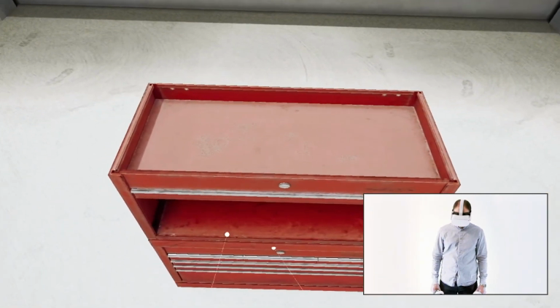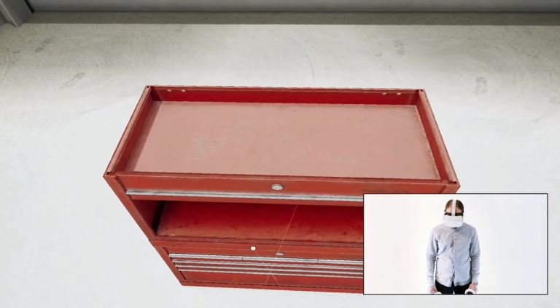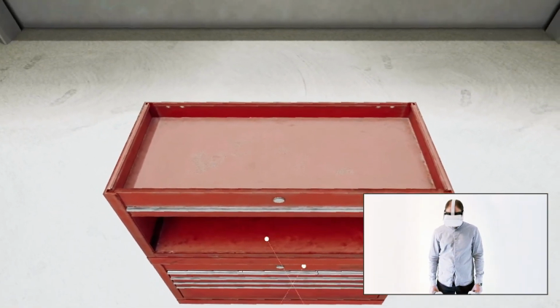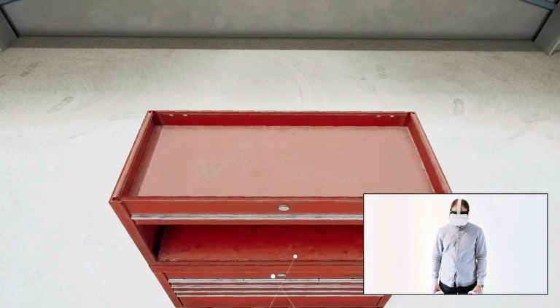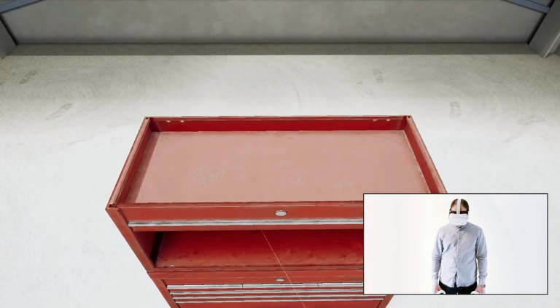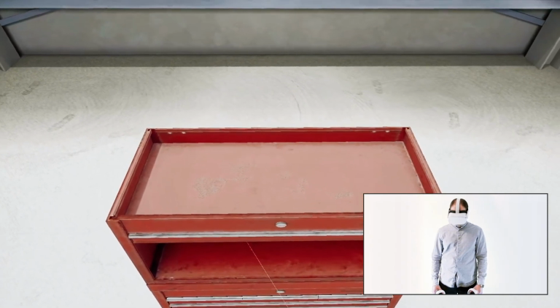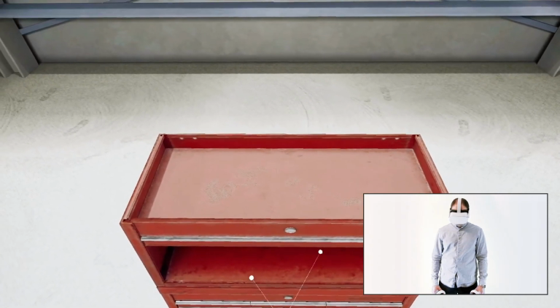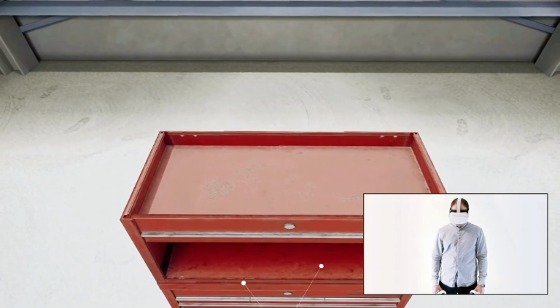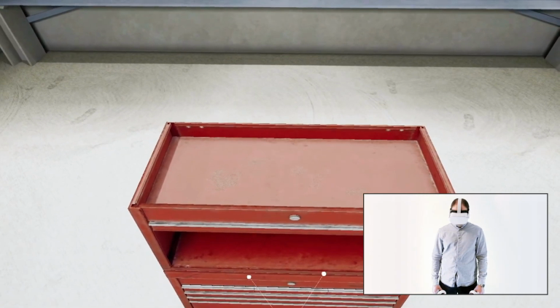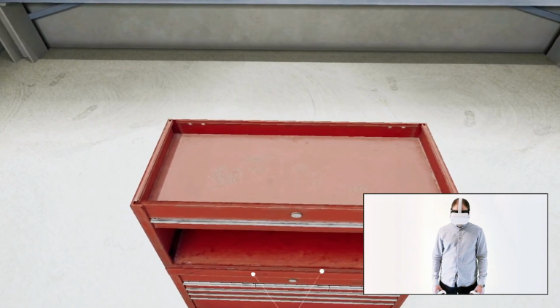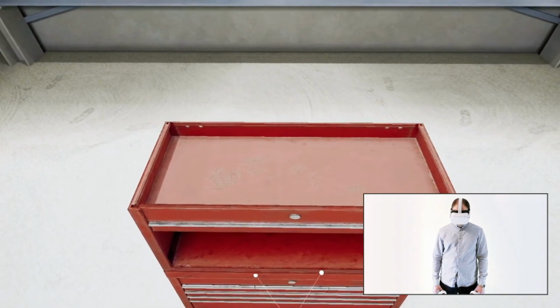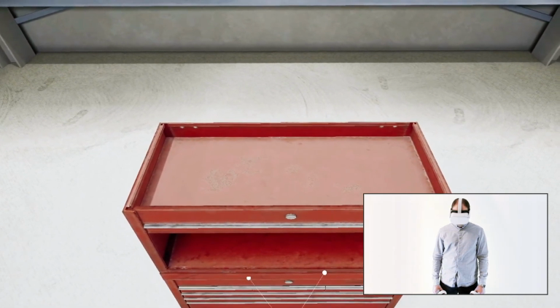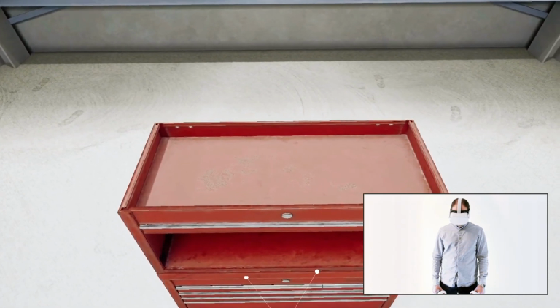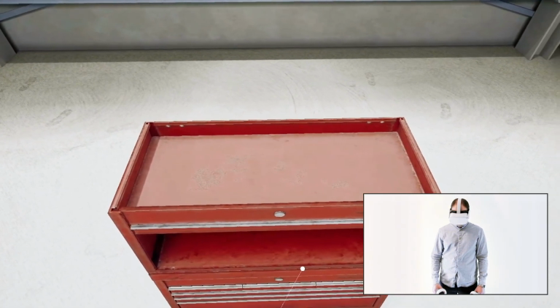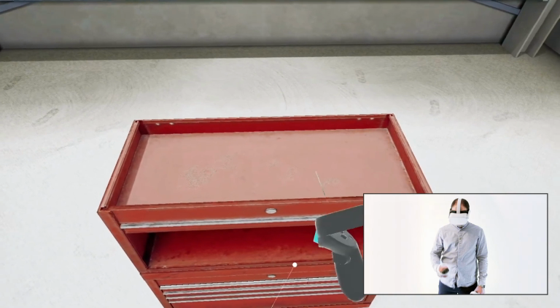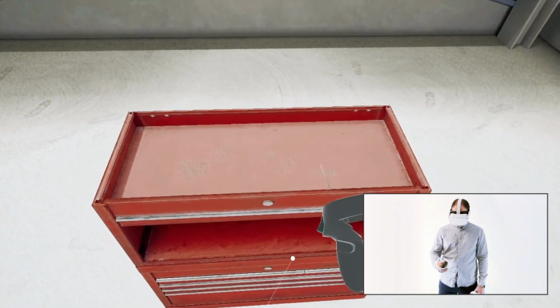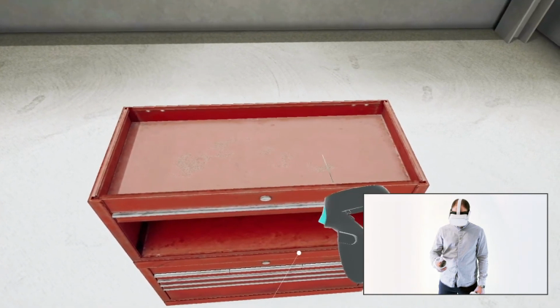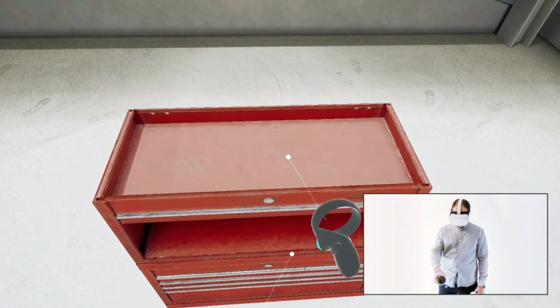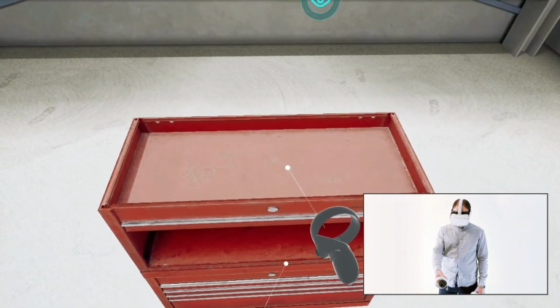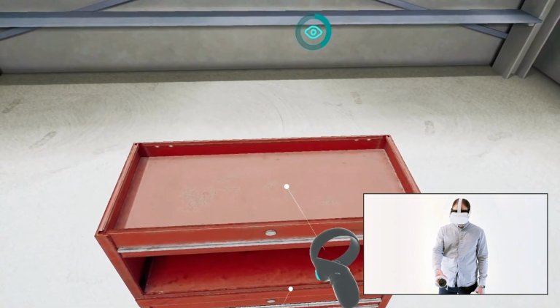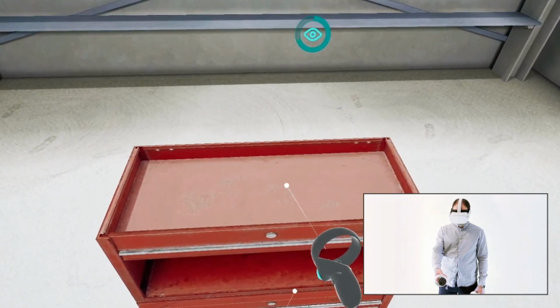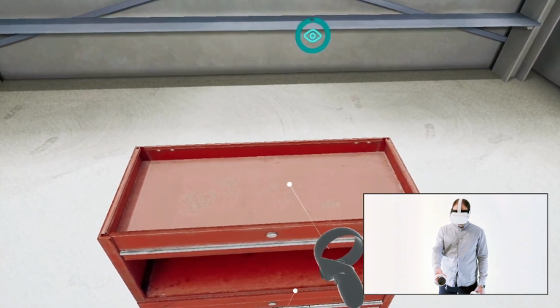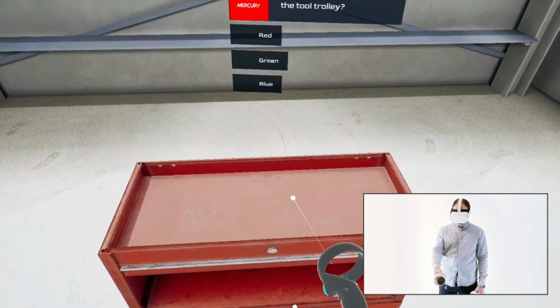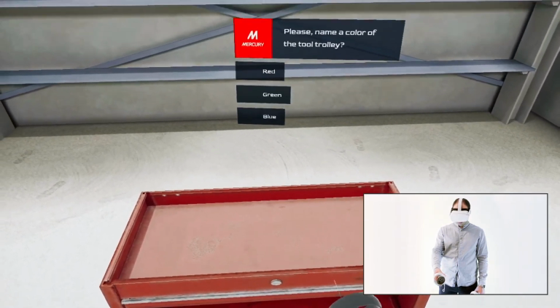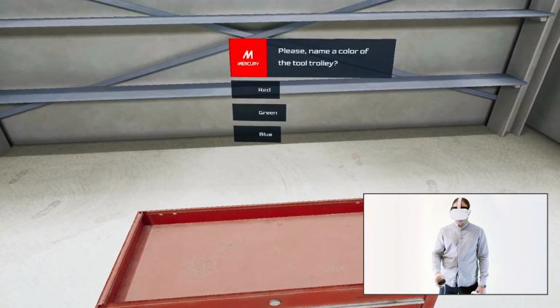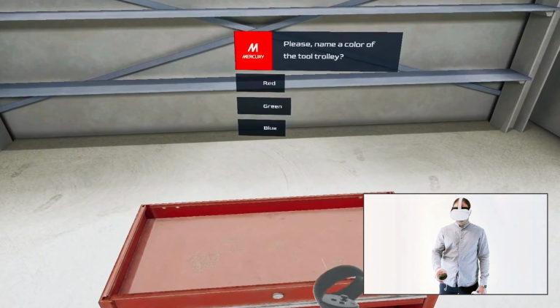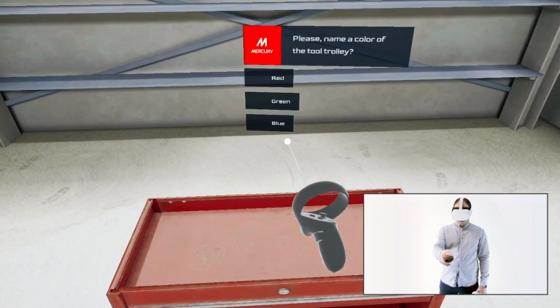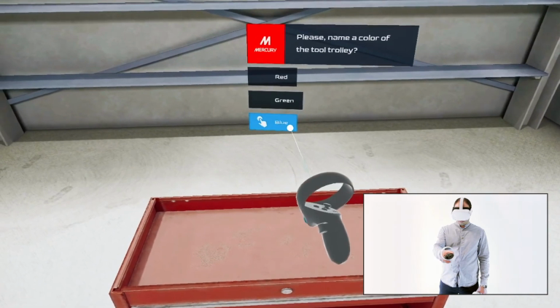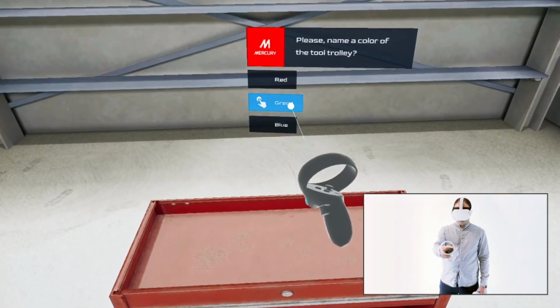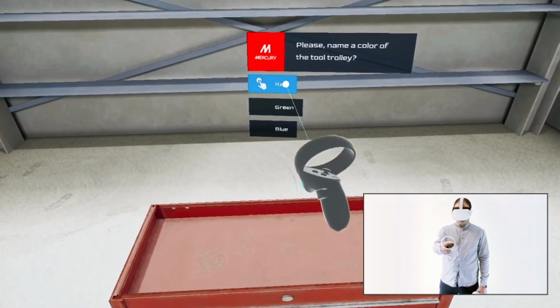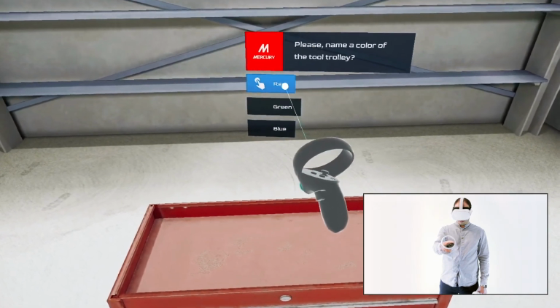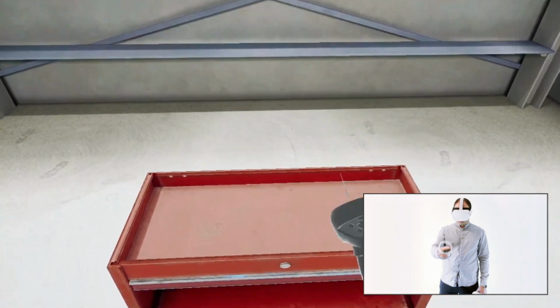Let's take a closer look at the second technique by hovering the beam over the tool trolley and pressing and holding the trigger button for two seconds. When the dialog box appears, select one of the options from the list which you believe is the correct answer.